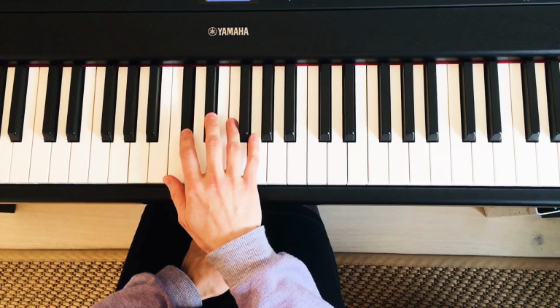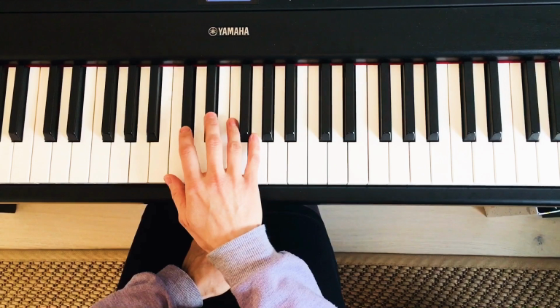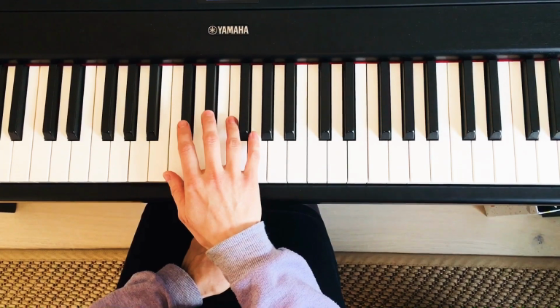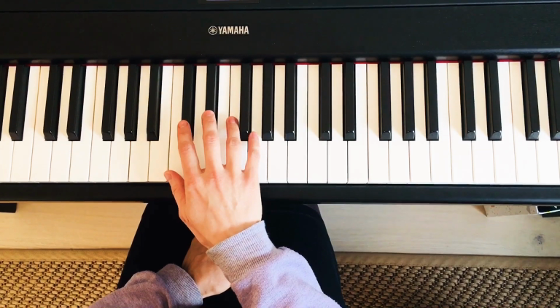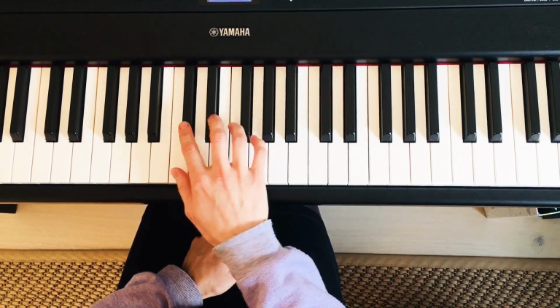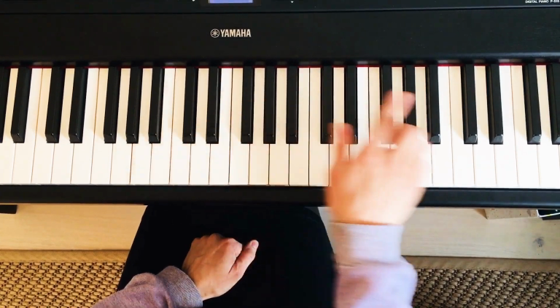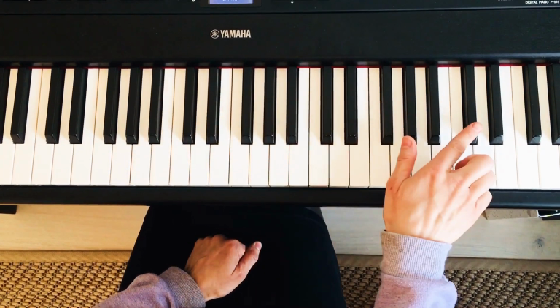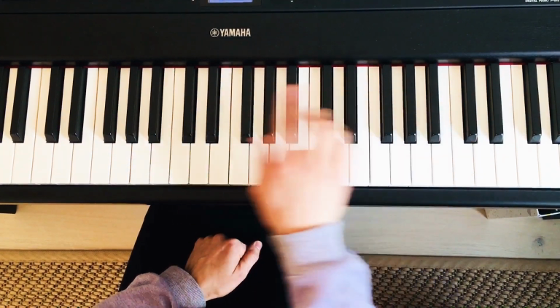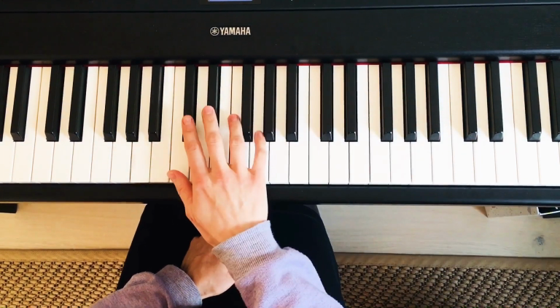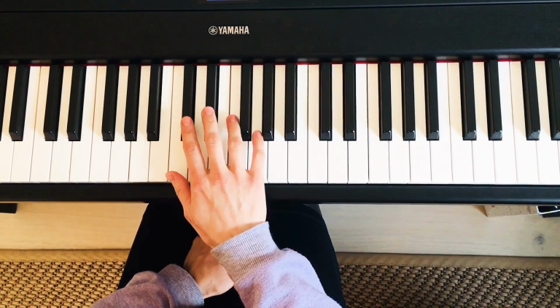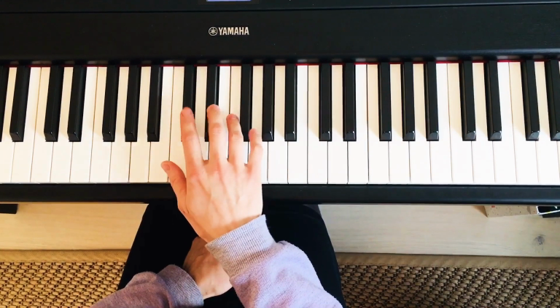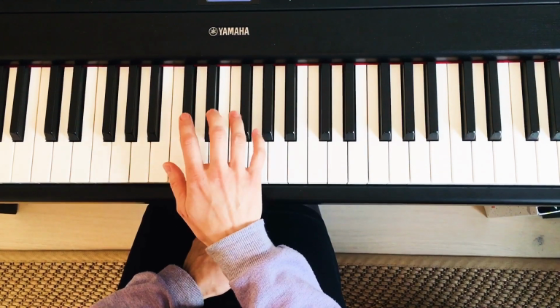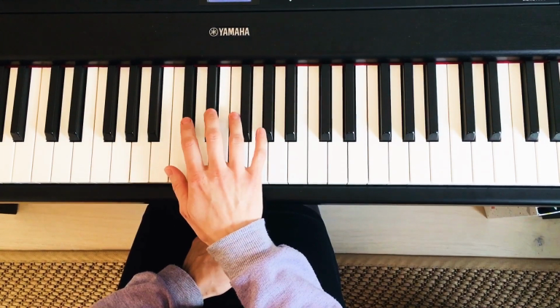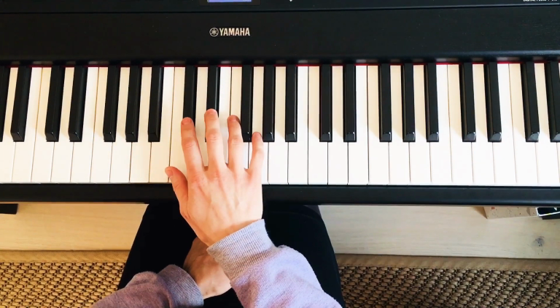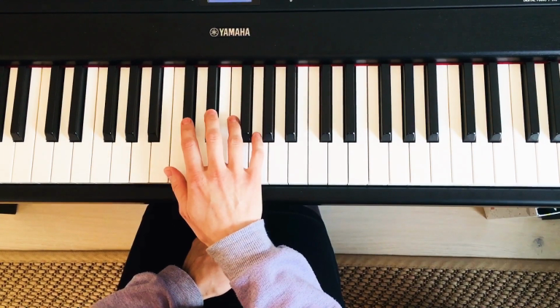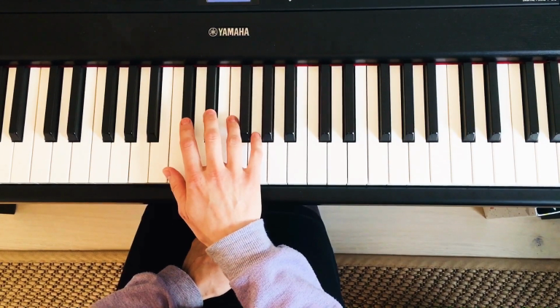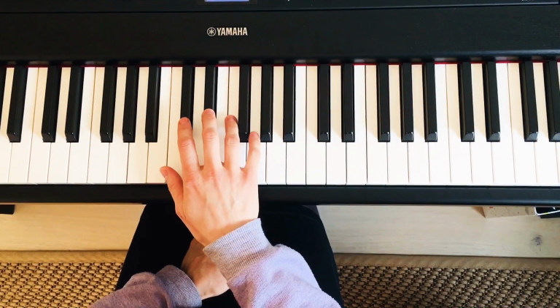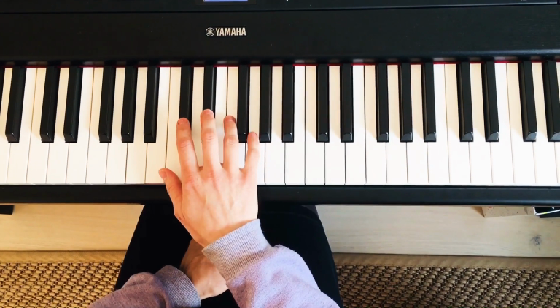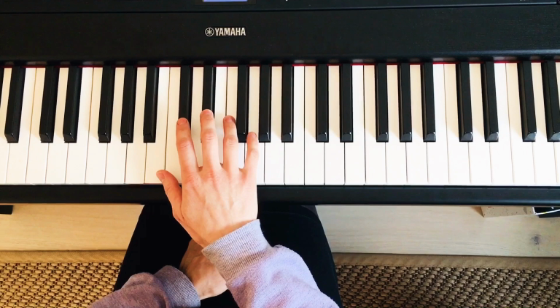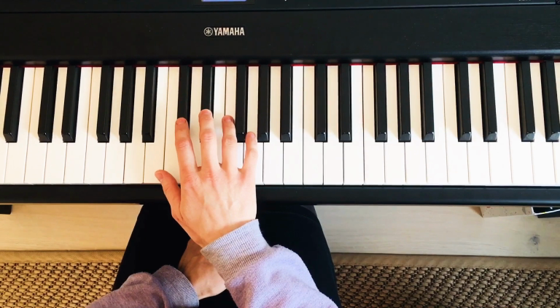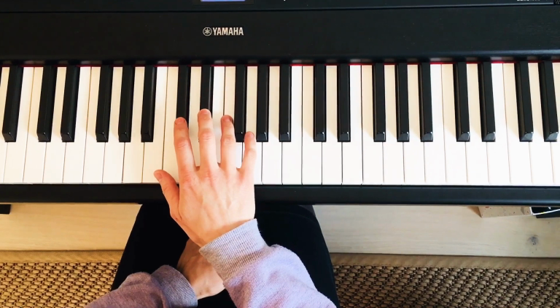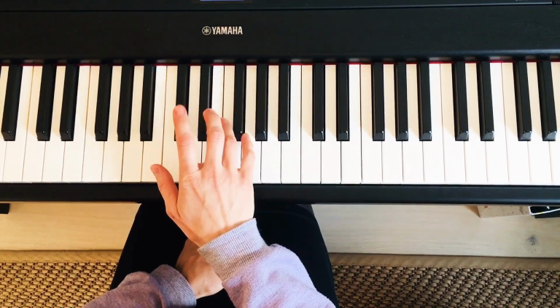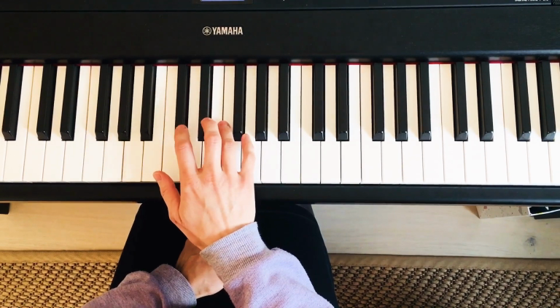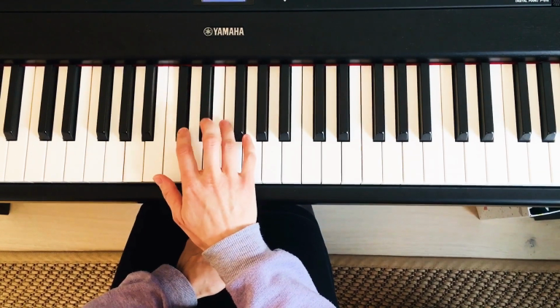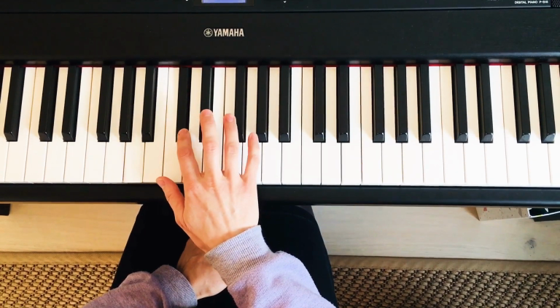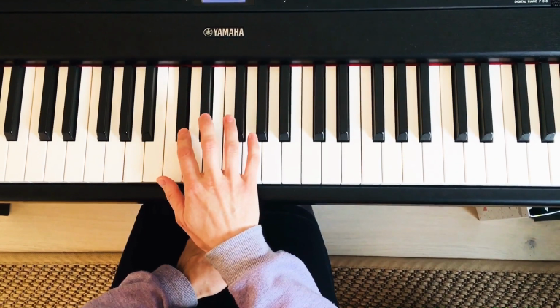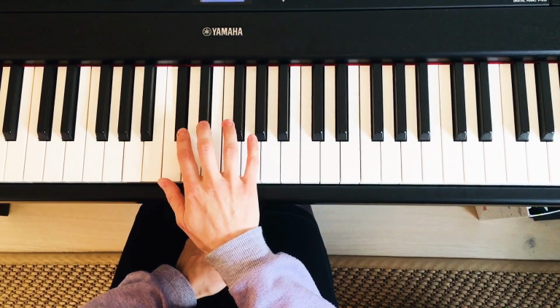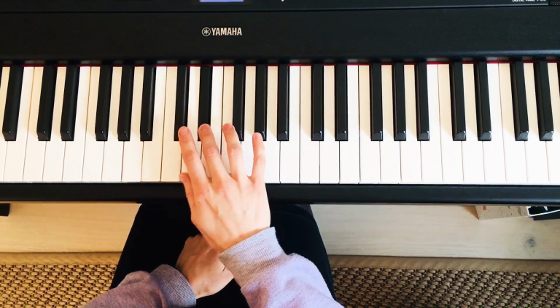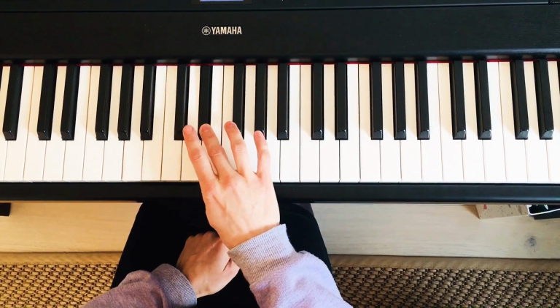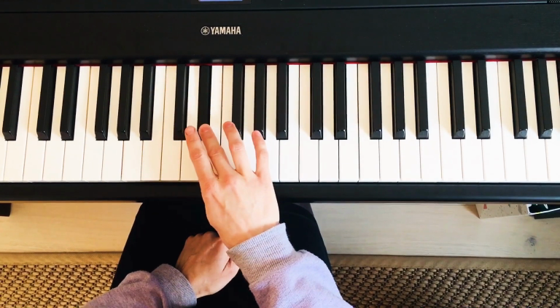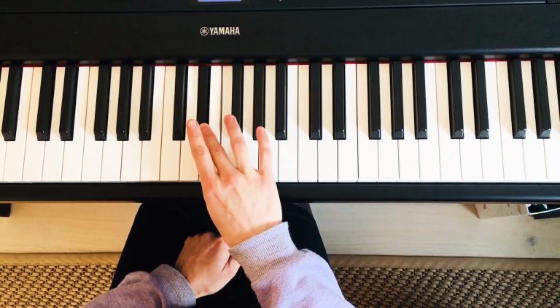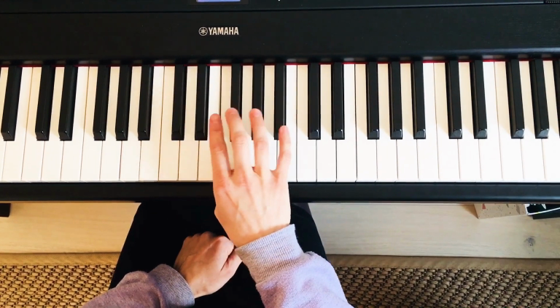Now play in one go over two octaves. Follow me: 1, 2, 3, 4, 2, 4, 3.